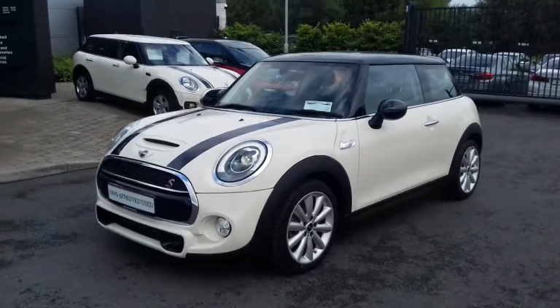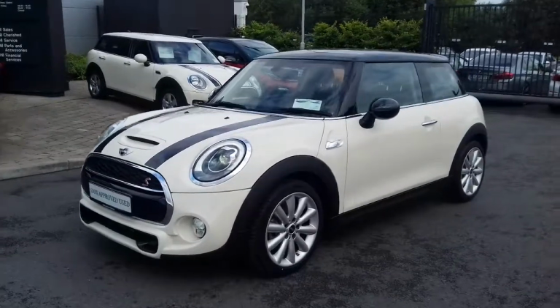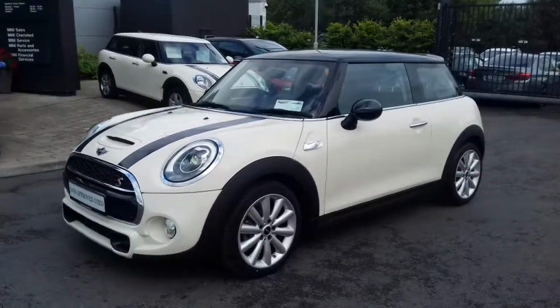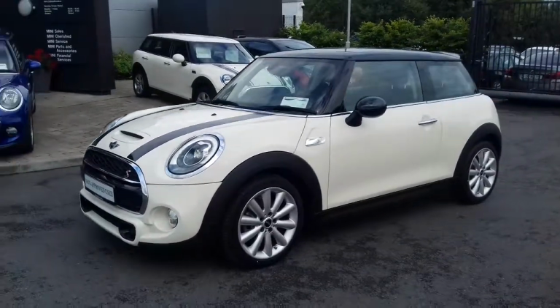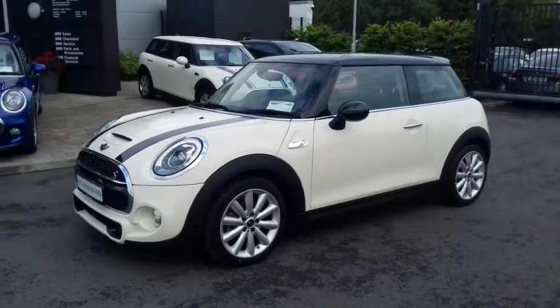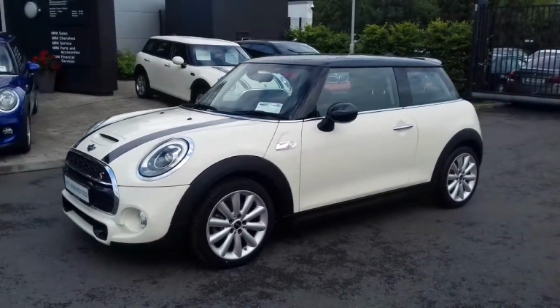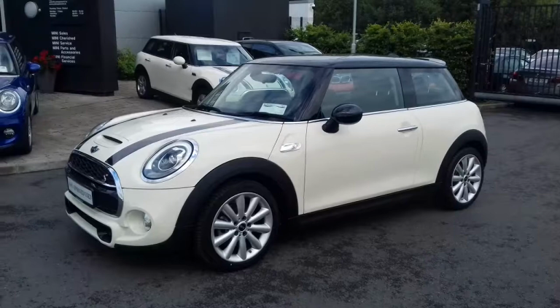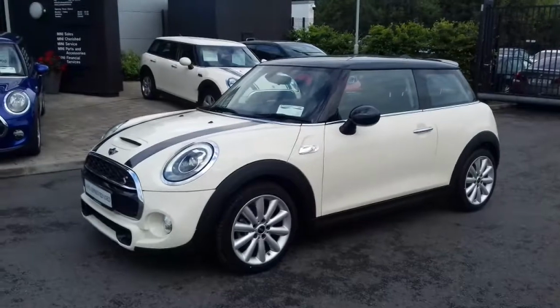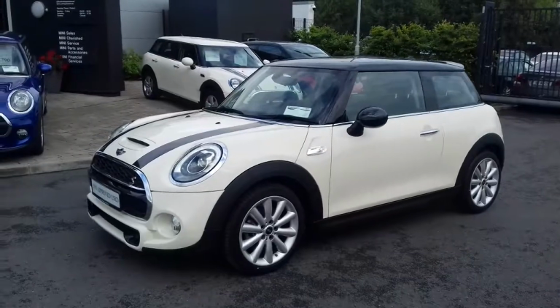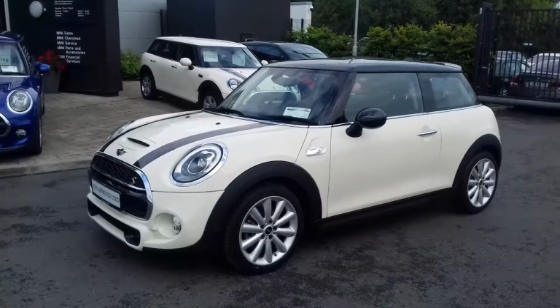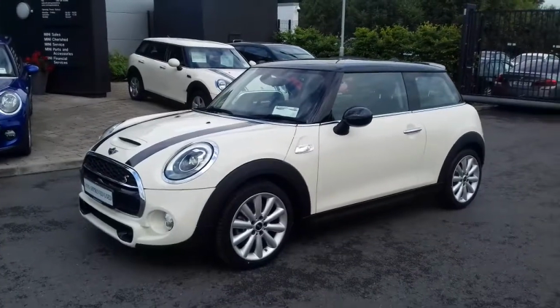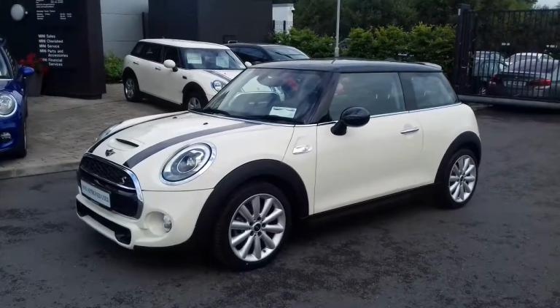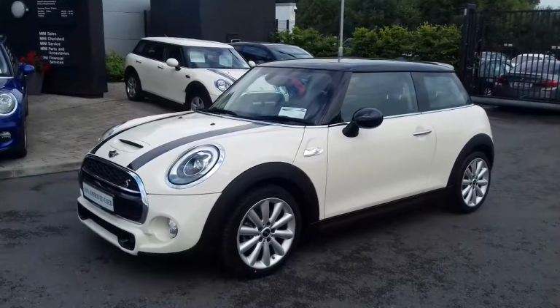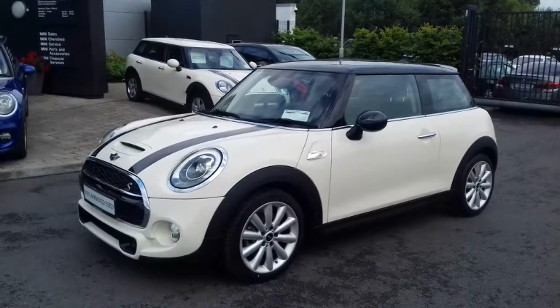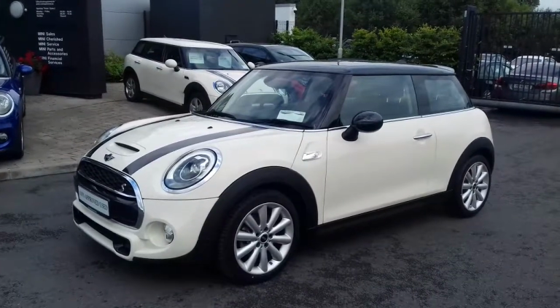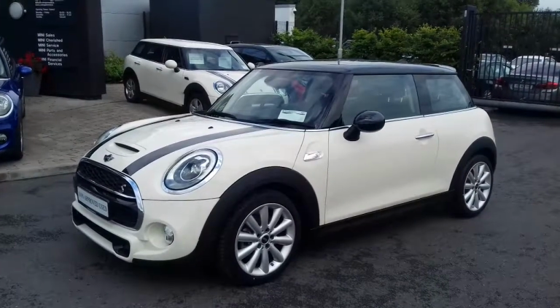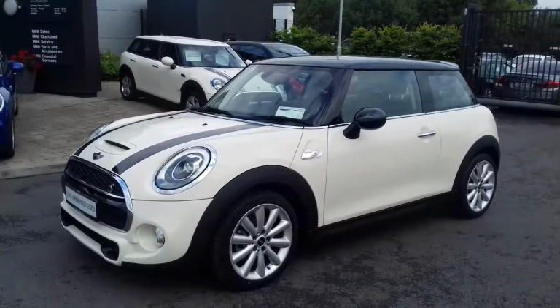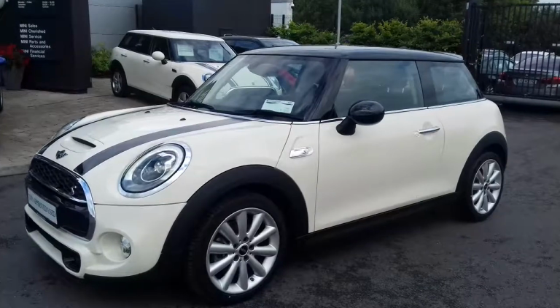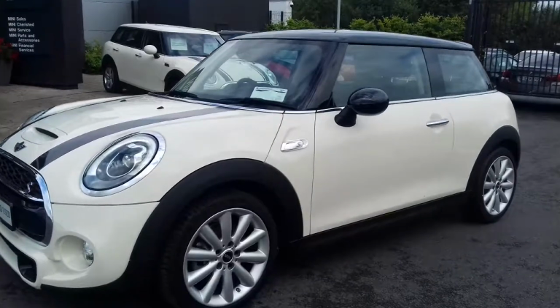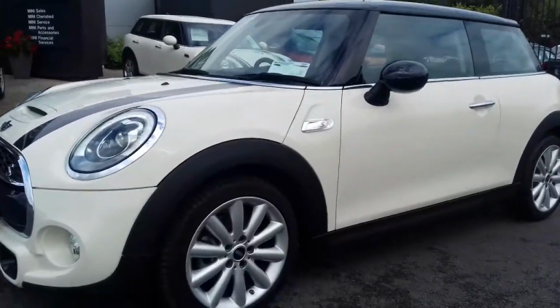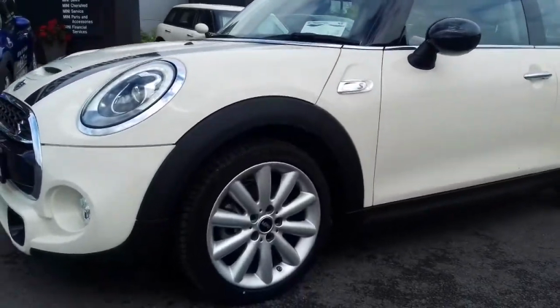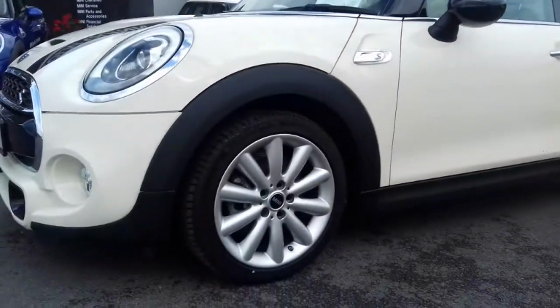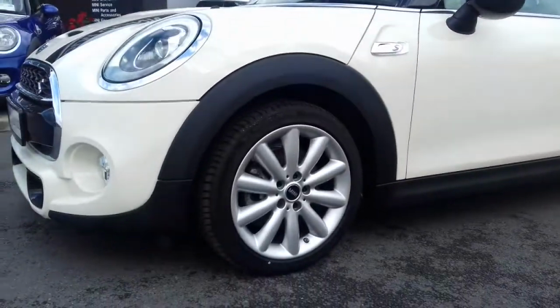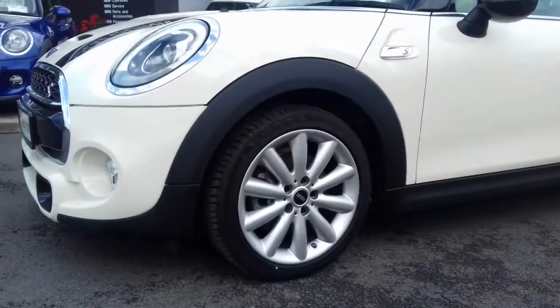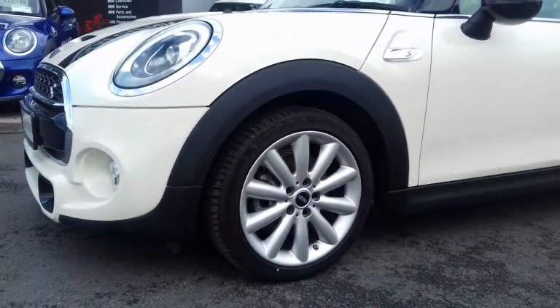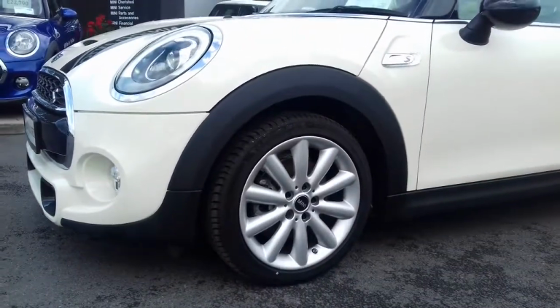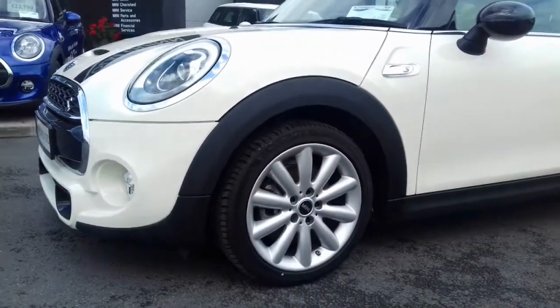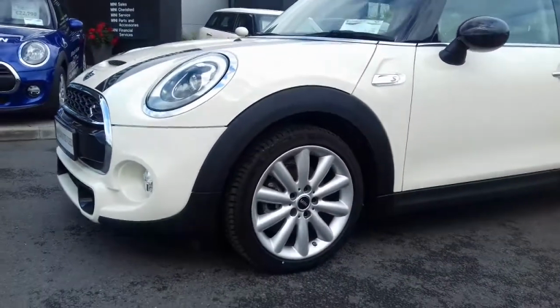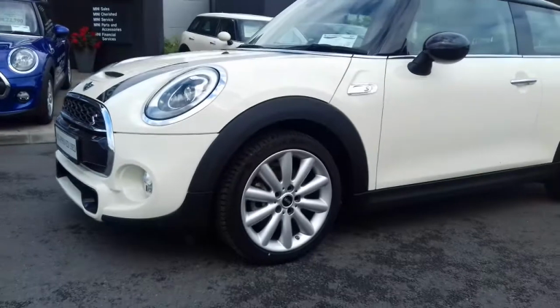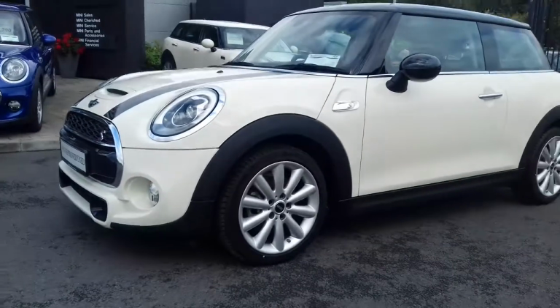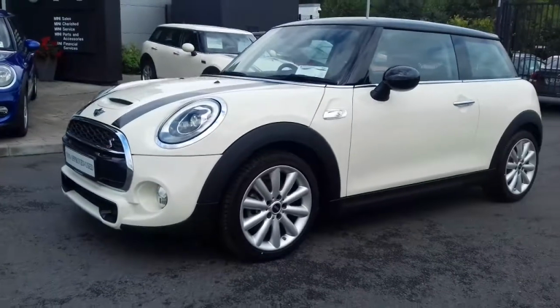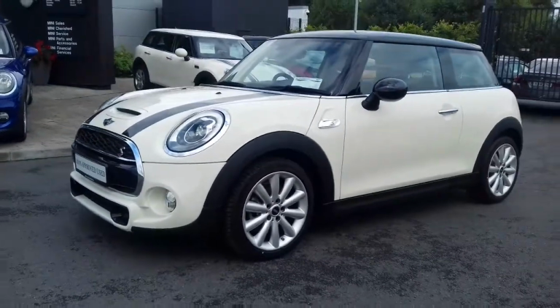Tax is just 200 euro per year. It also has the chili pack which gives you a nice group of spec, including these very nice upgraded 17-inch multi-big-spoke alloys which look particularly good on the car.